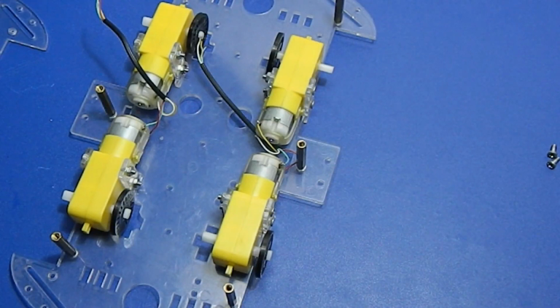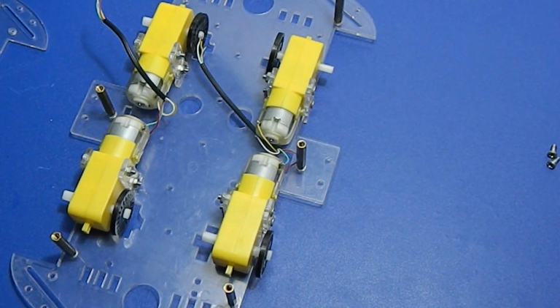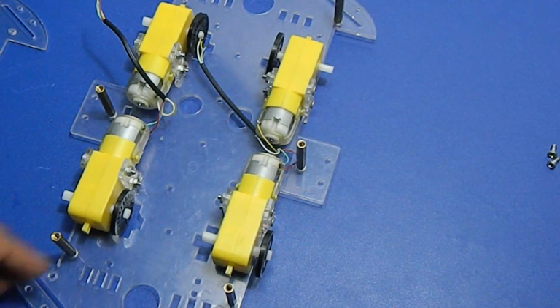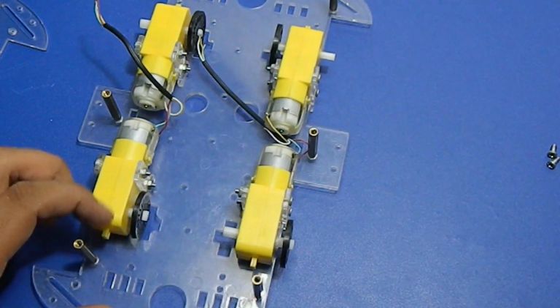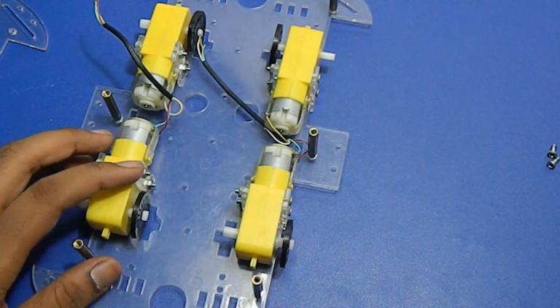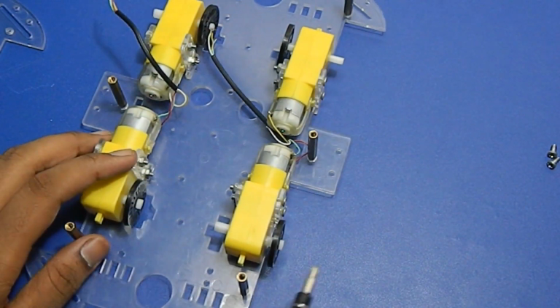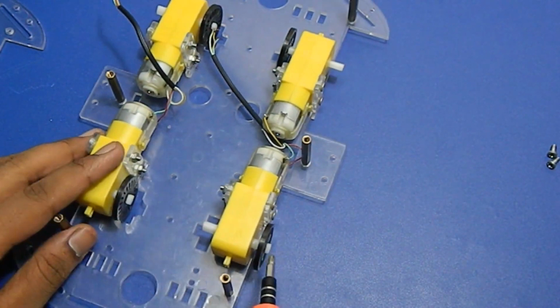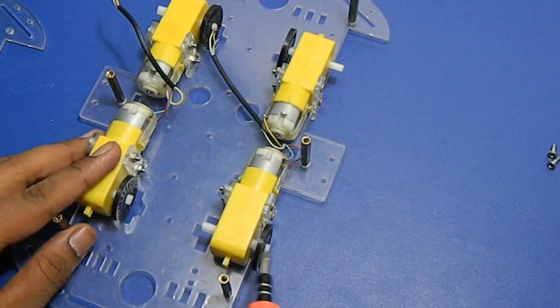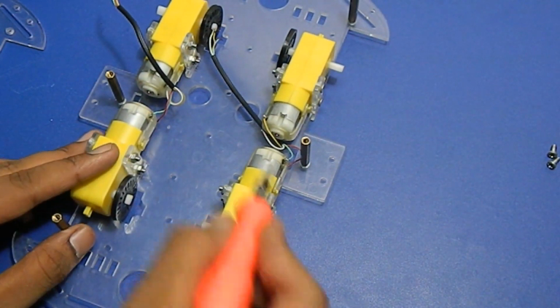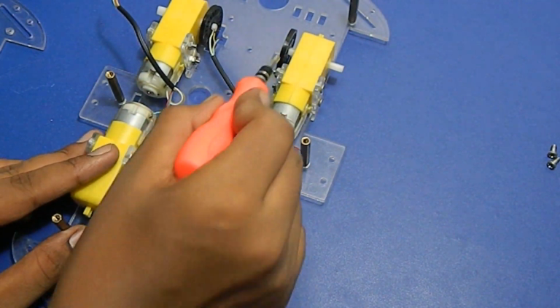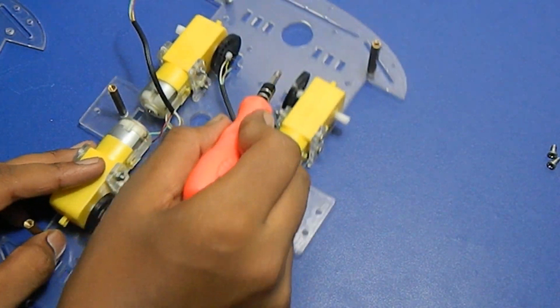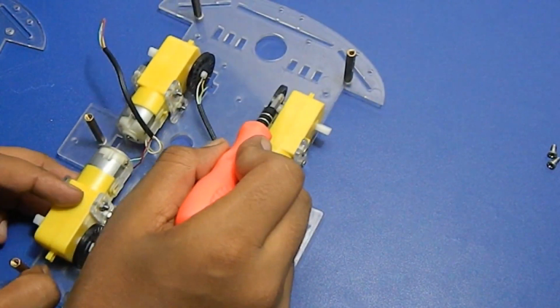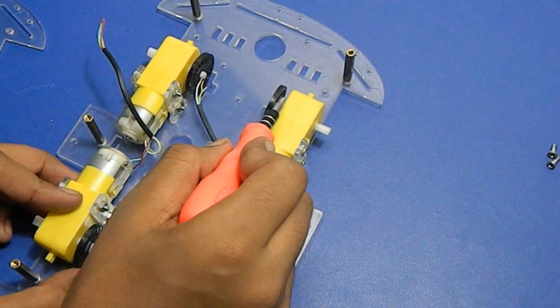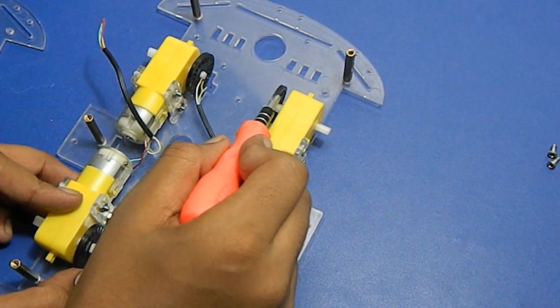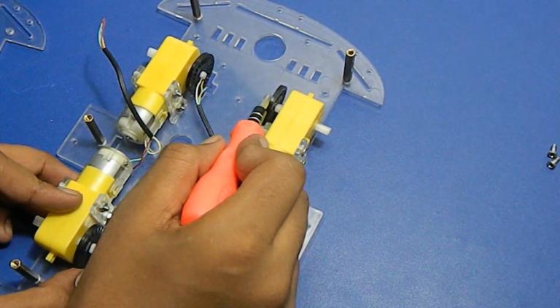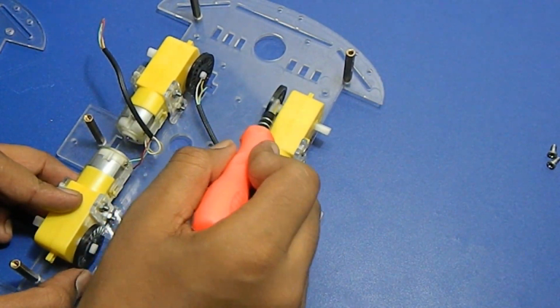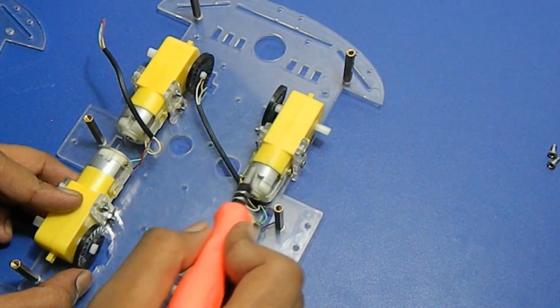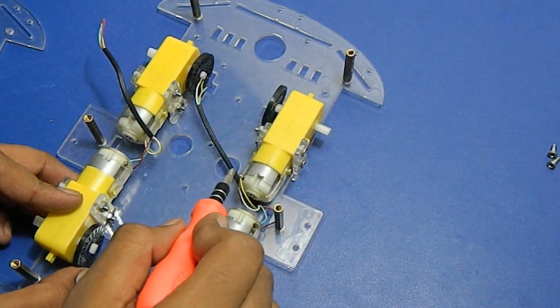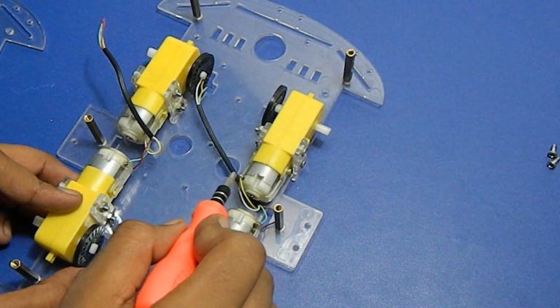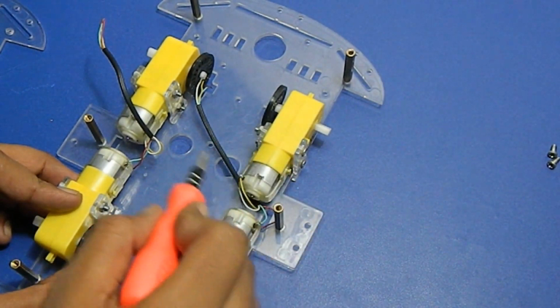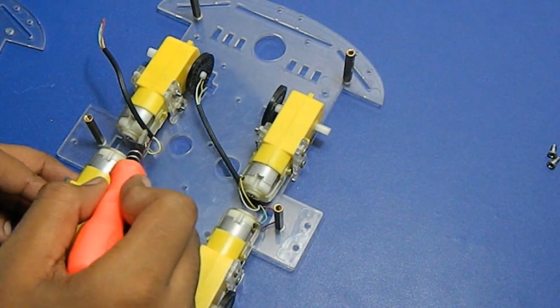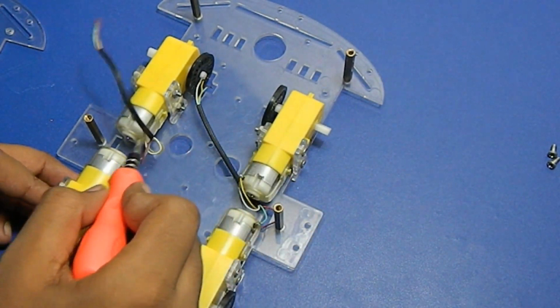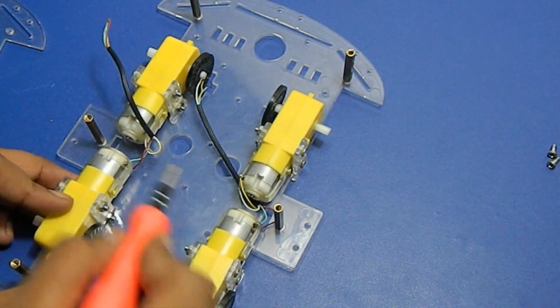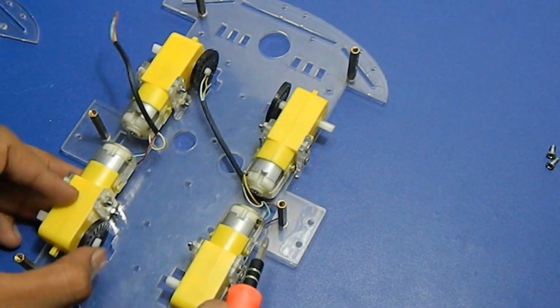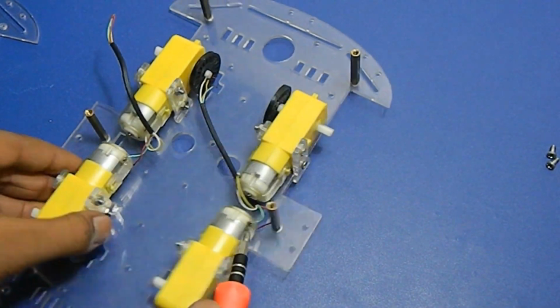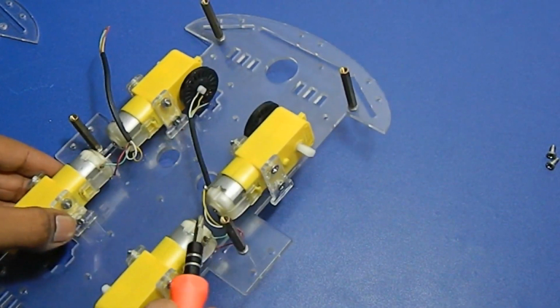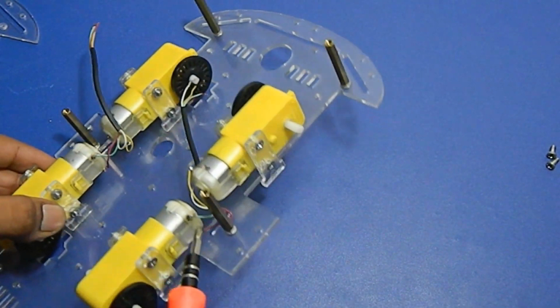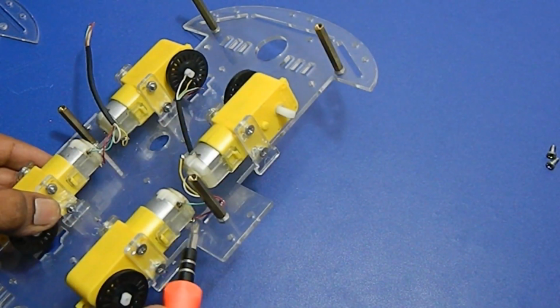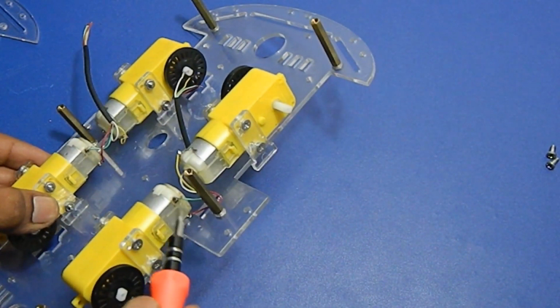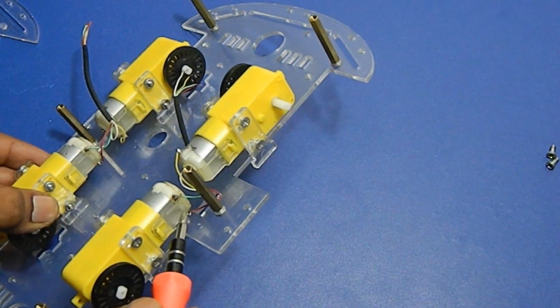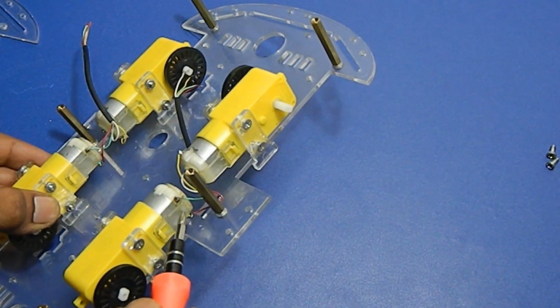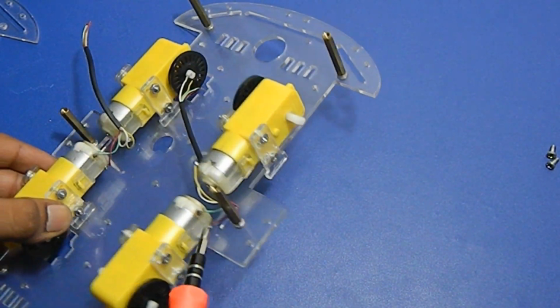Guys, I have done a big mistake. I have attached the opposite side of the motor in my robot's body. So, let's fix it.